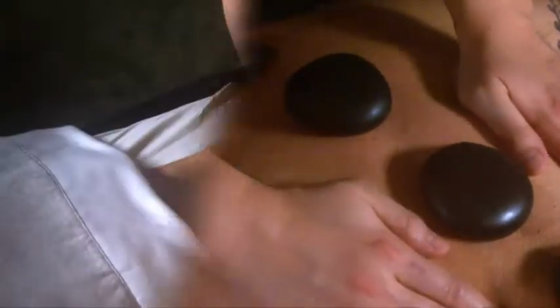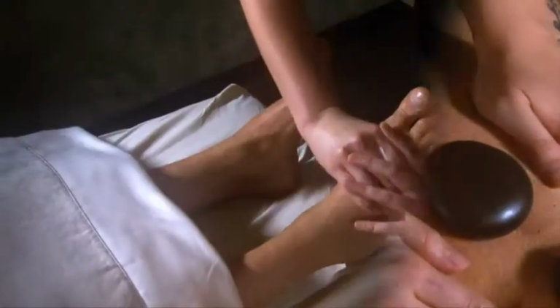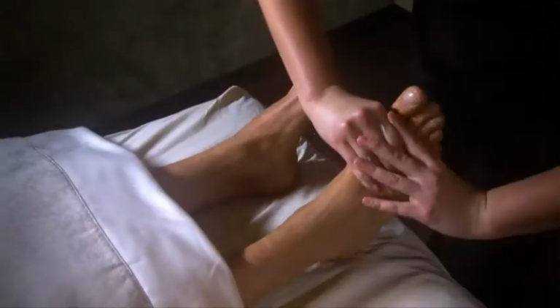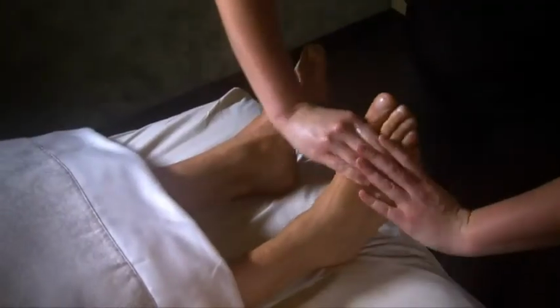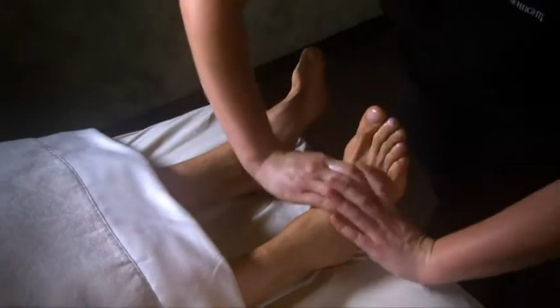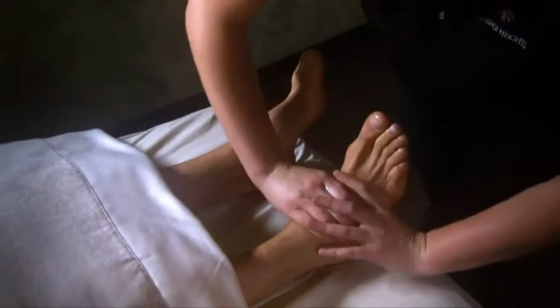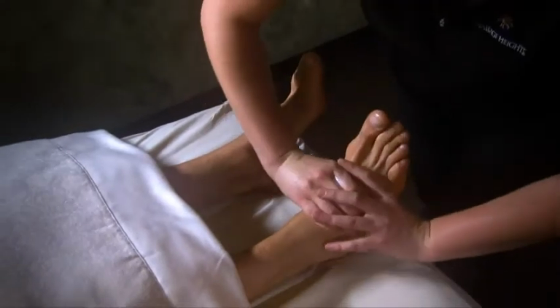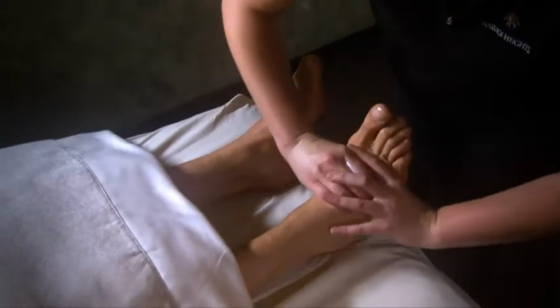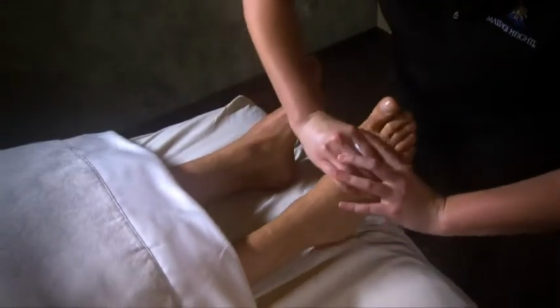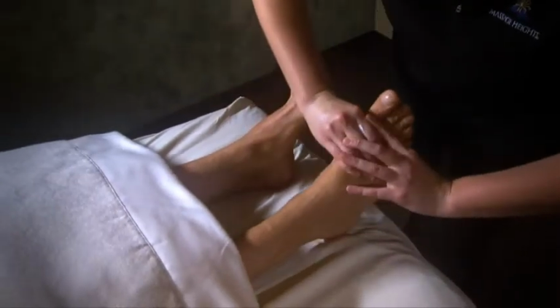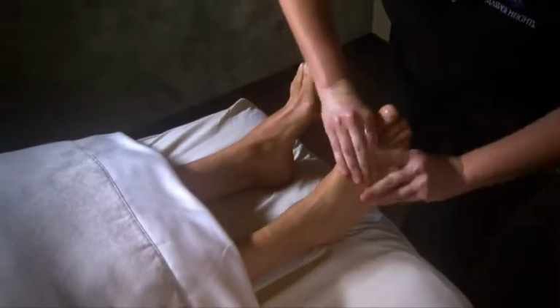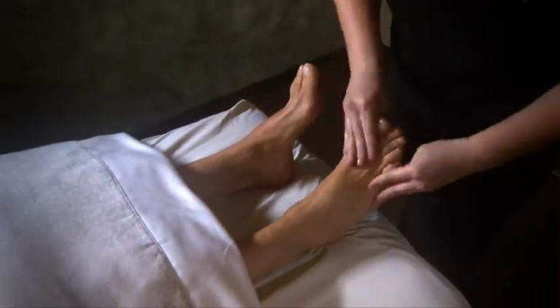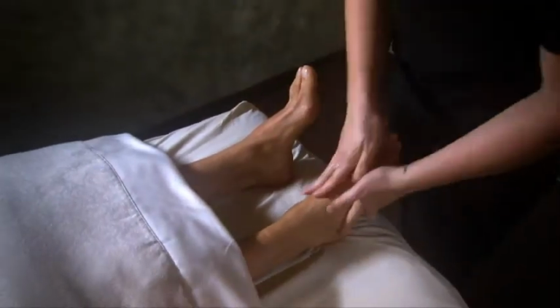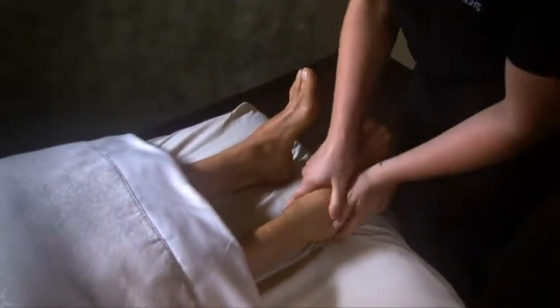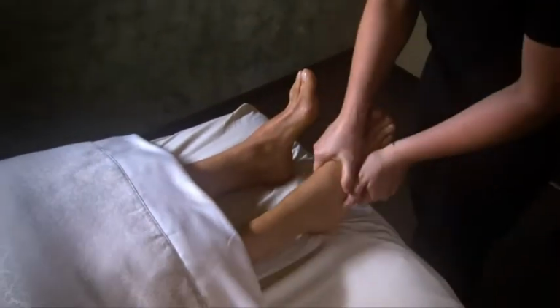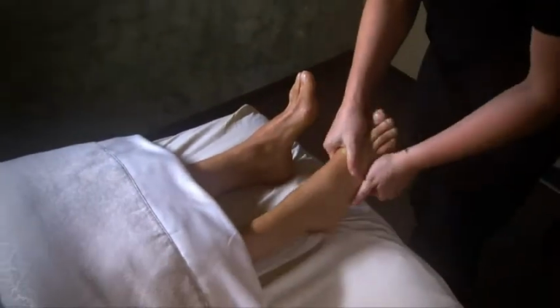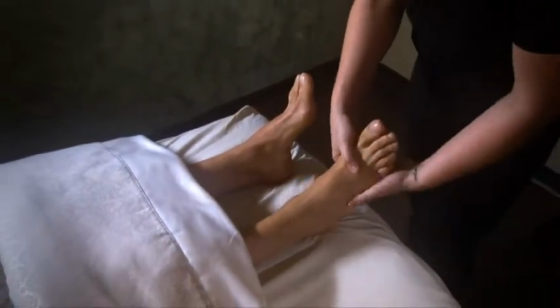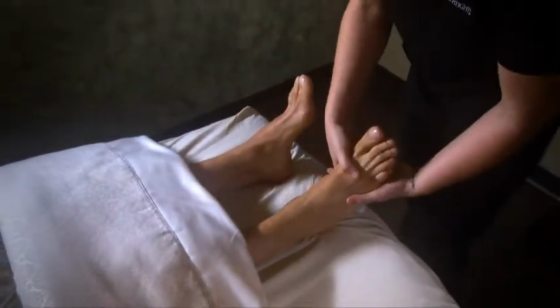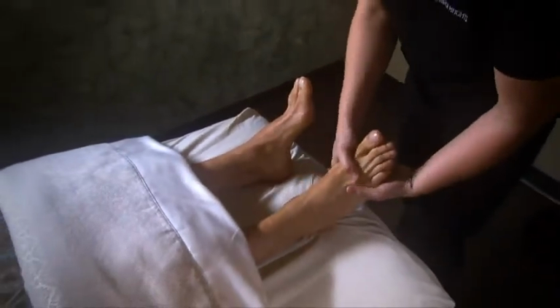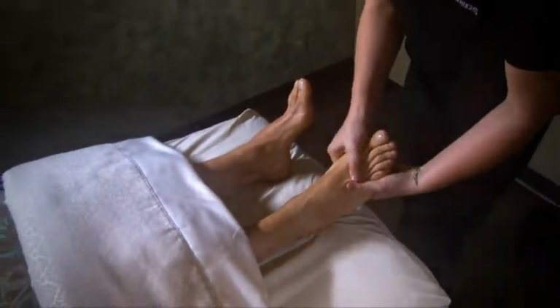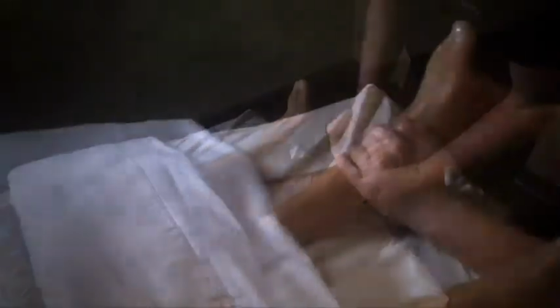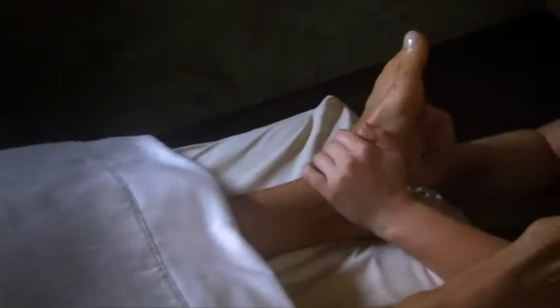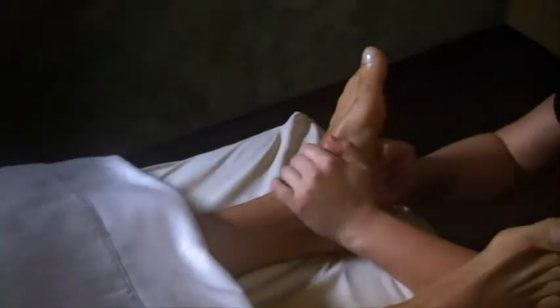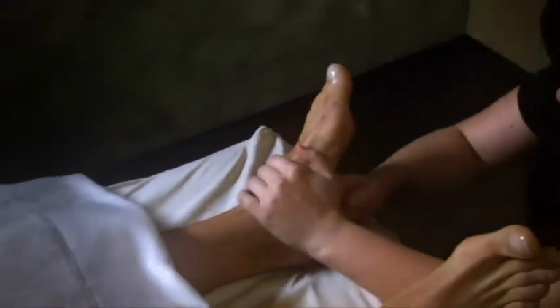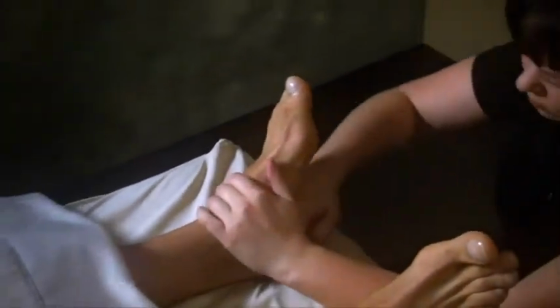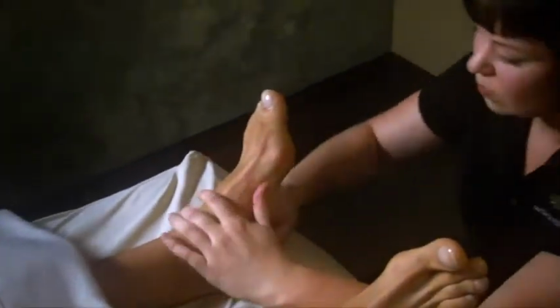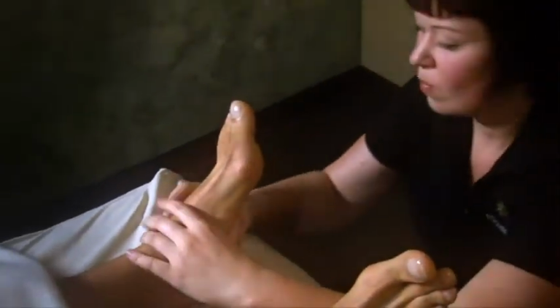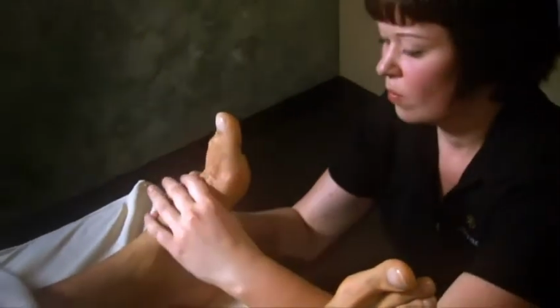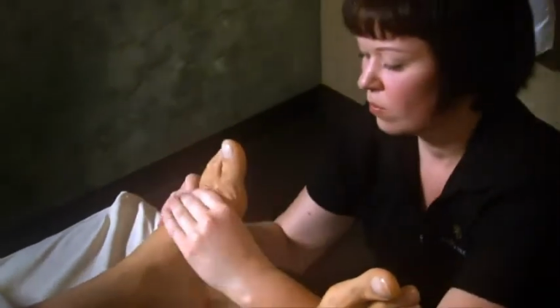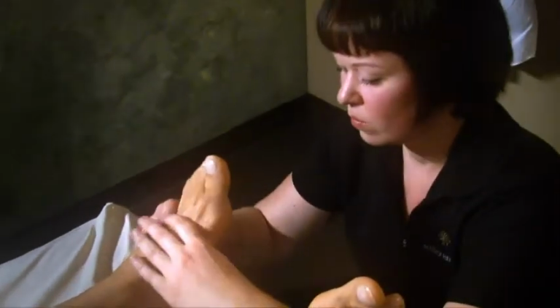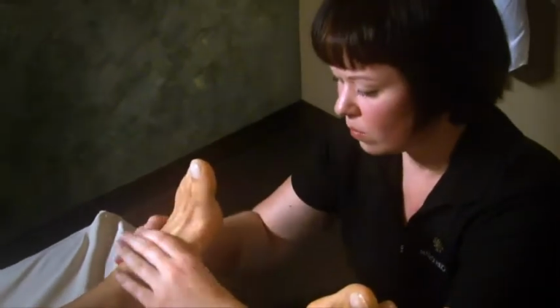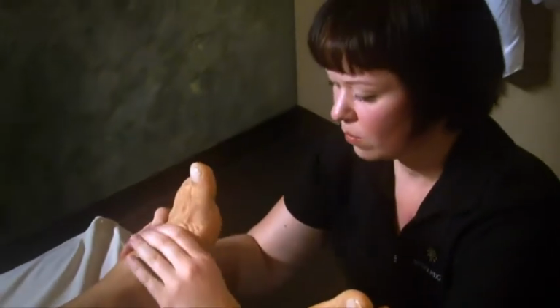Our peppermint foot scrub is going to leave you wanting to go out dancing because your feet are going to feel light, your legs are going to feel lighter, and at the end of it all you're just going to feel really much lighter in your feet.